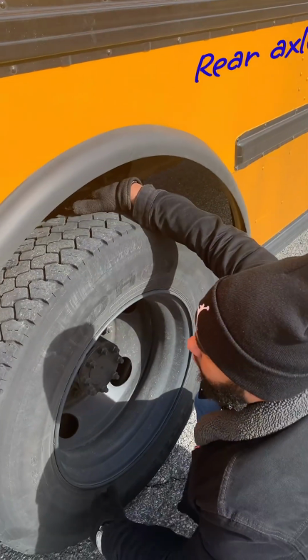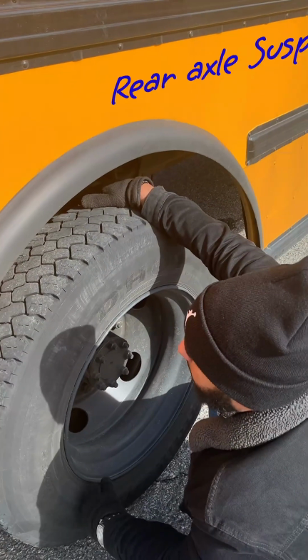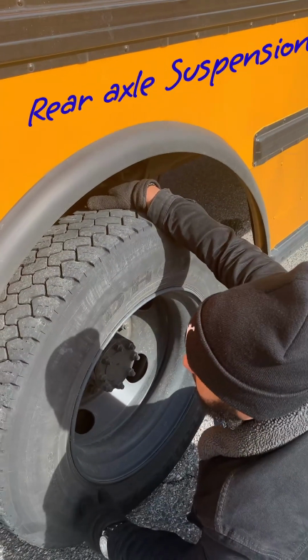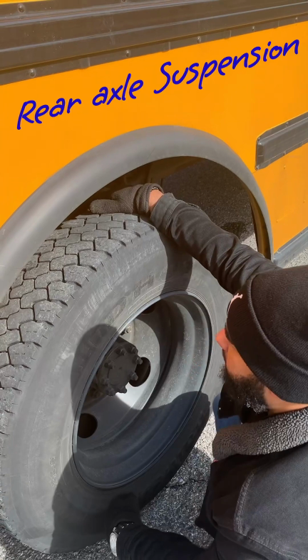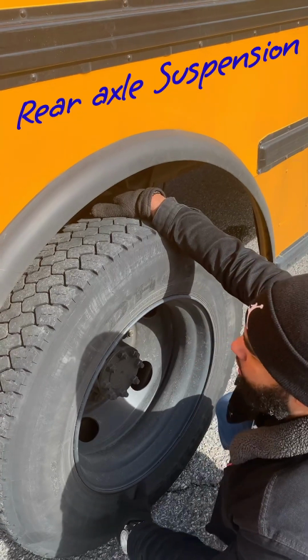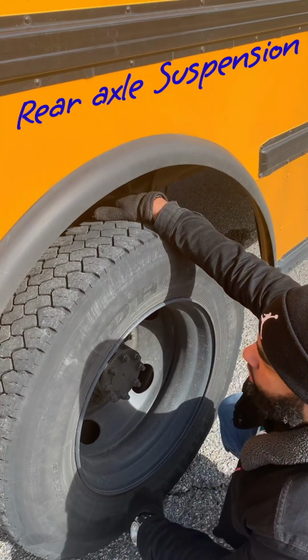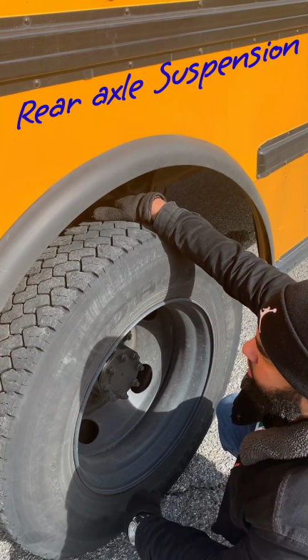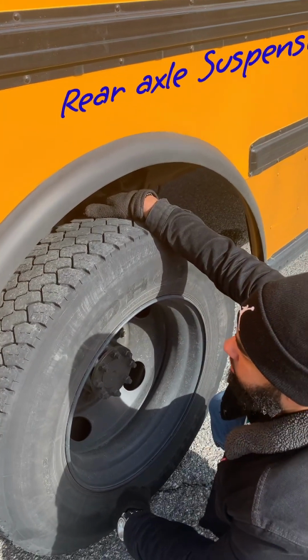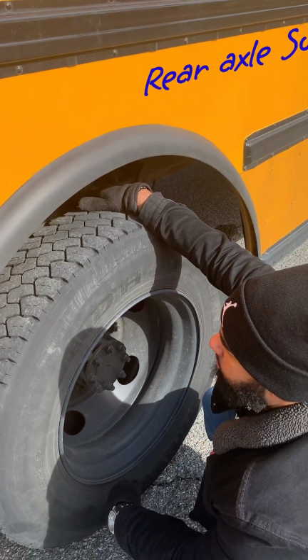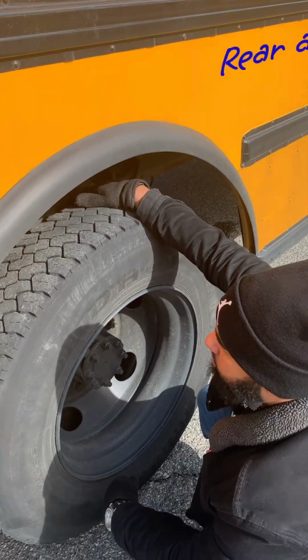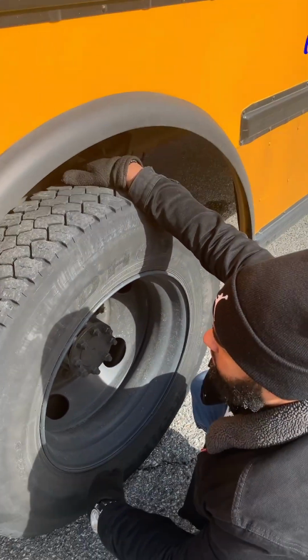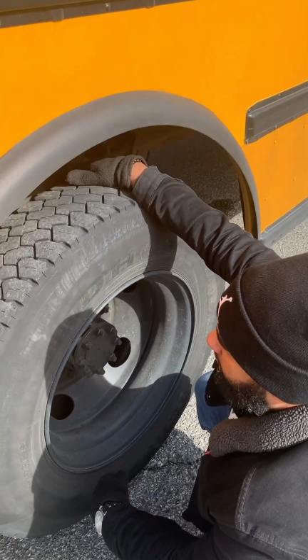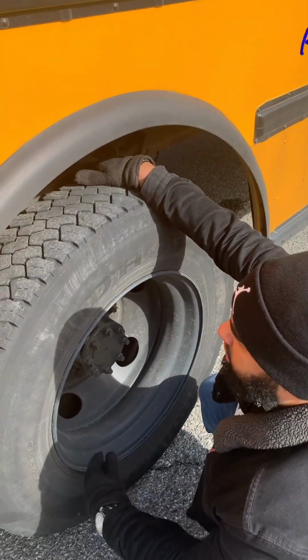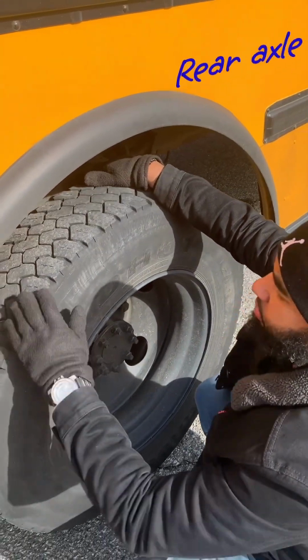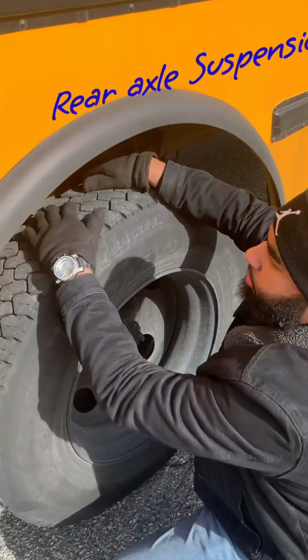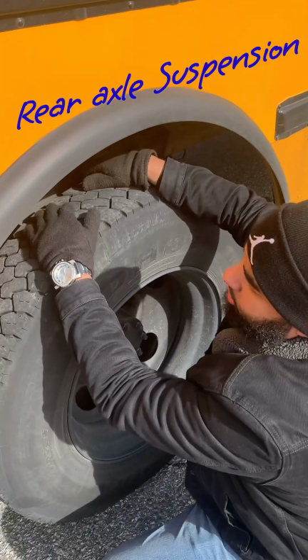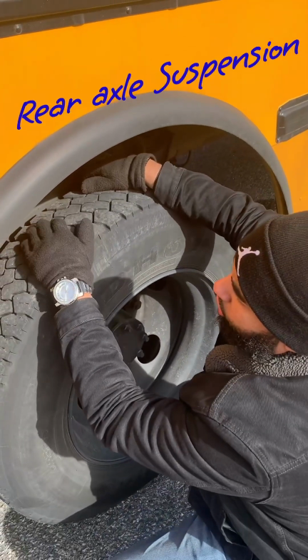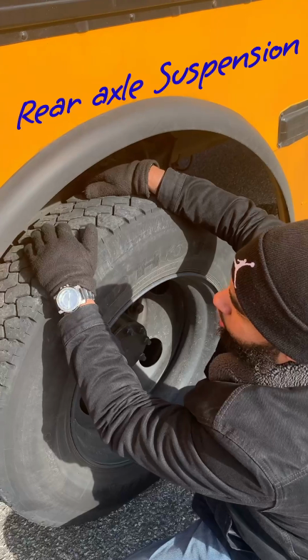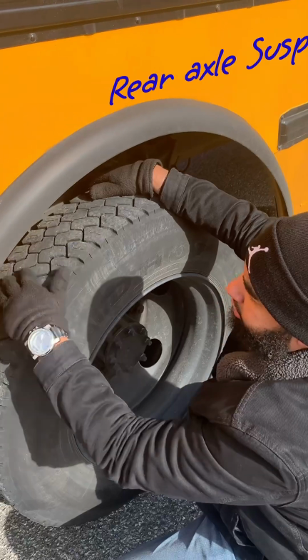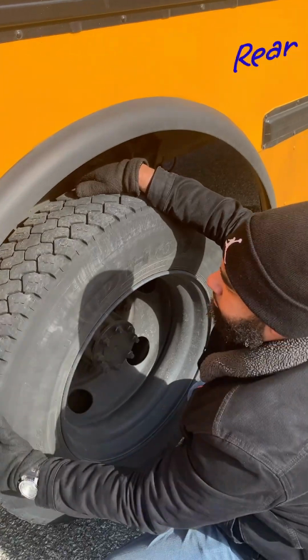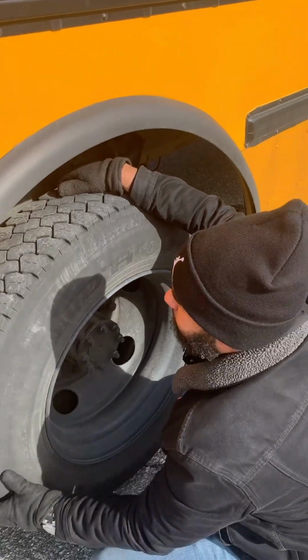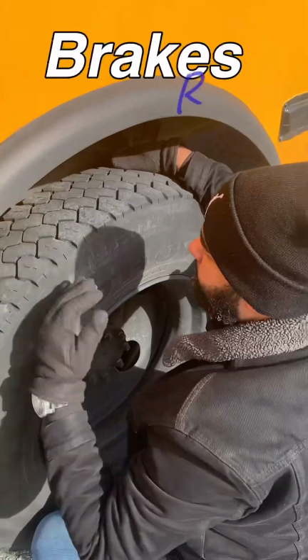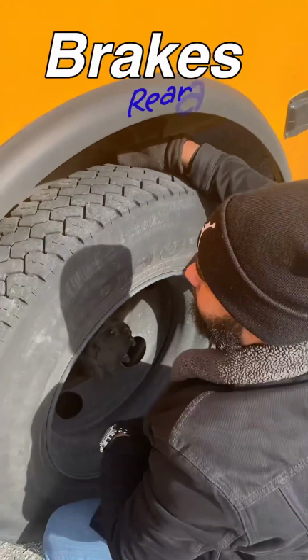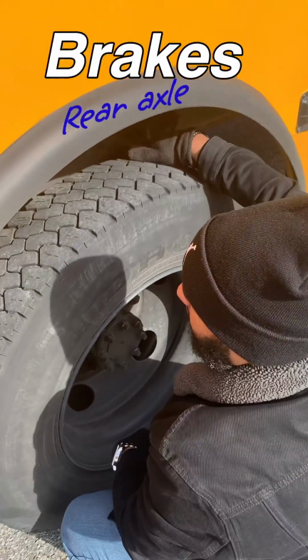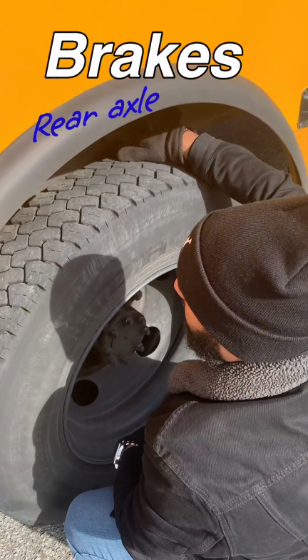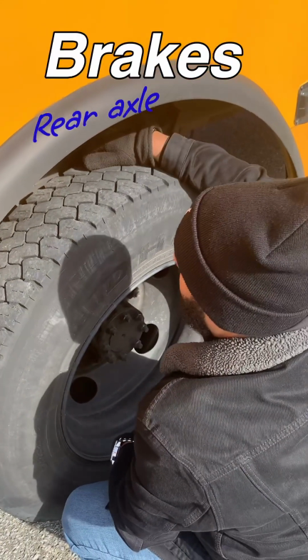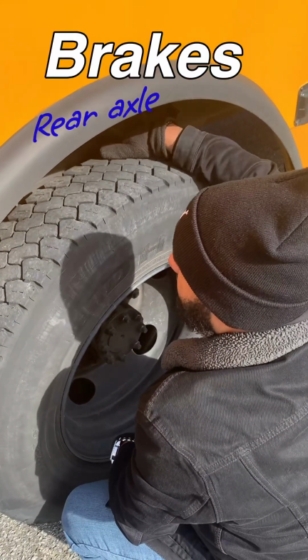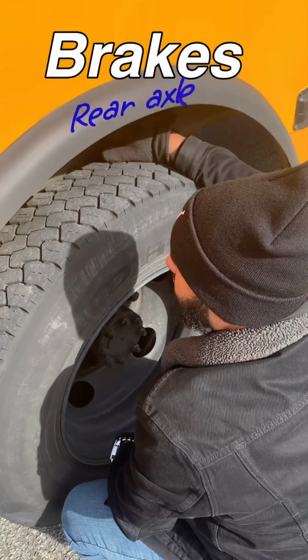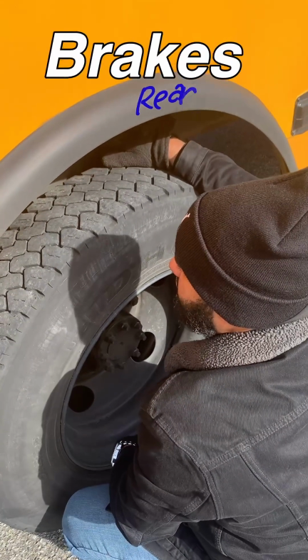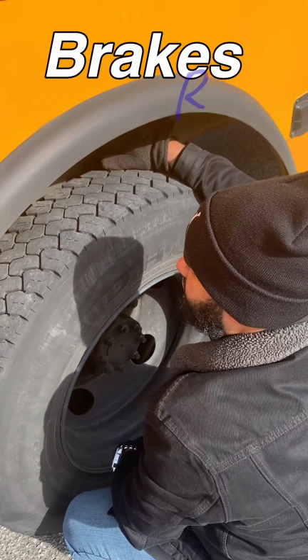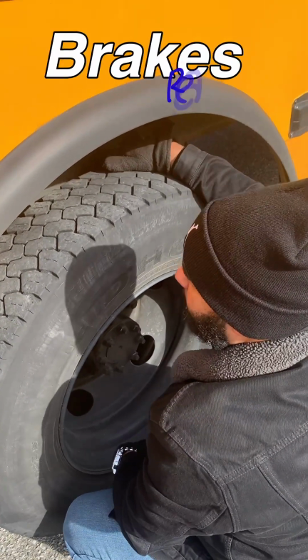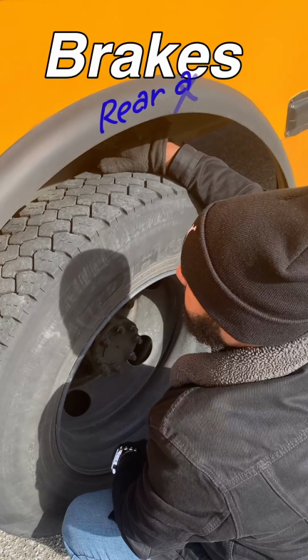U-bolts are not broken or loose. Shock absorber is secure with no leaks. Our brake lines and hoses are secure with no leaks.